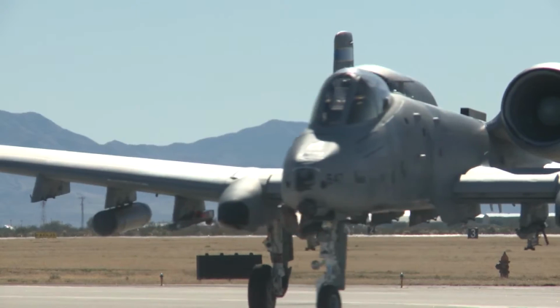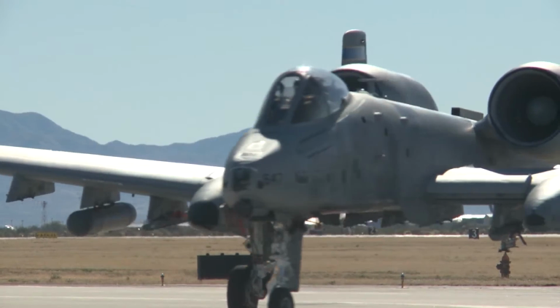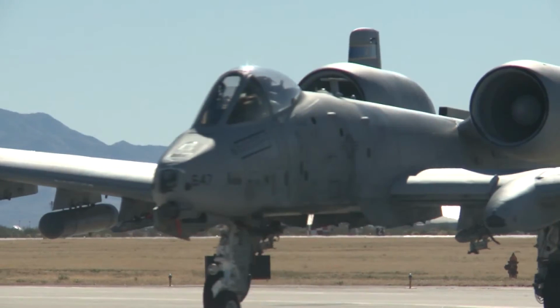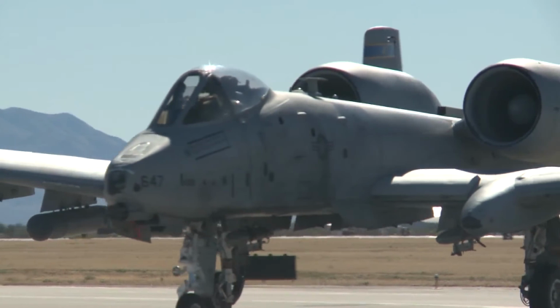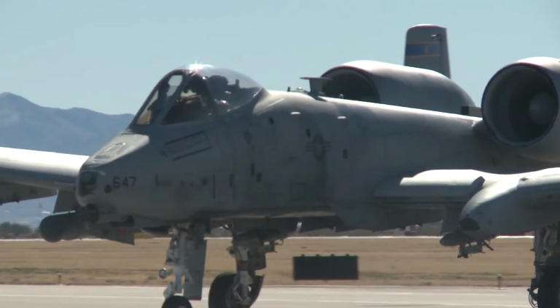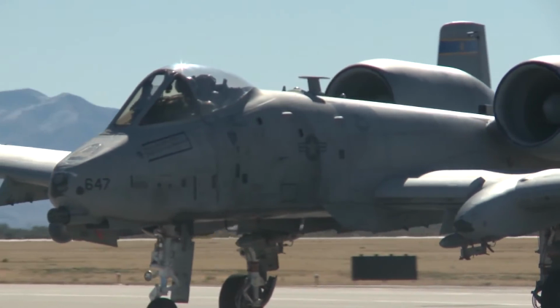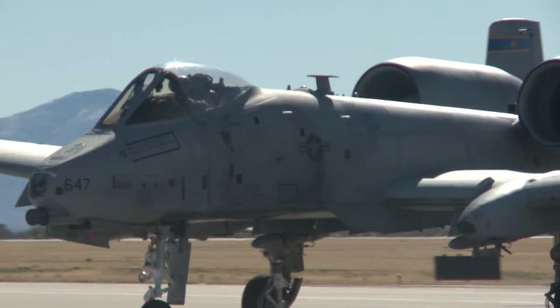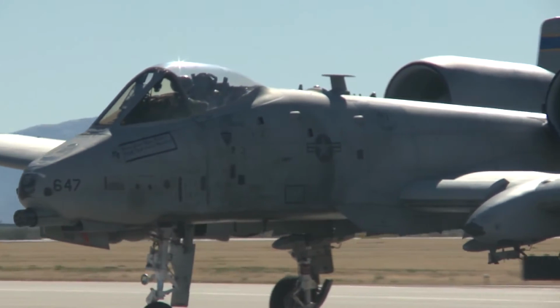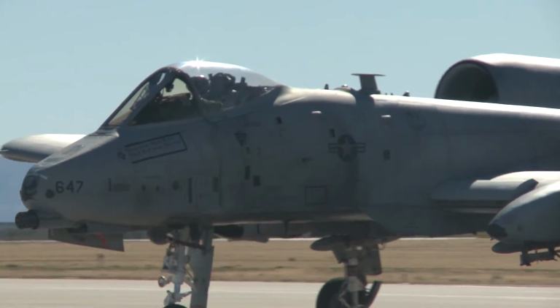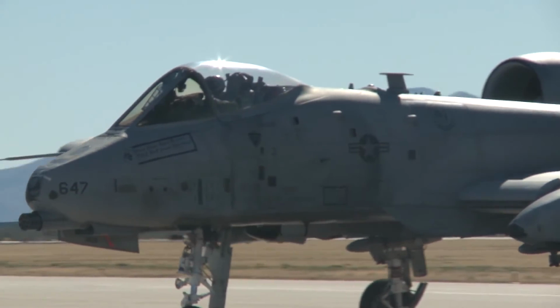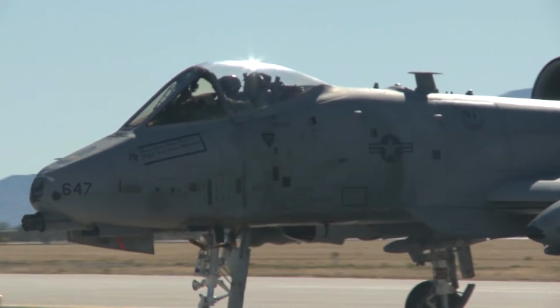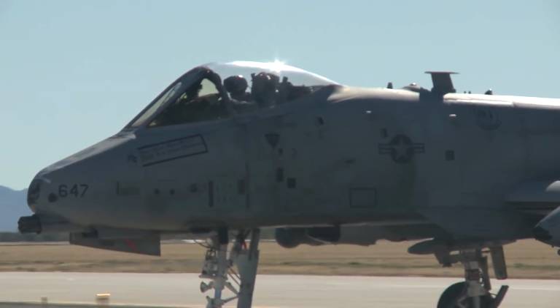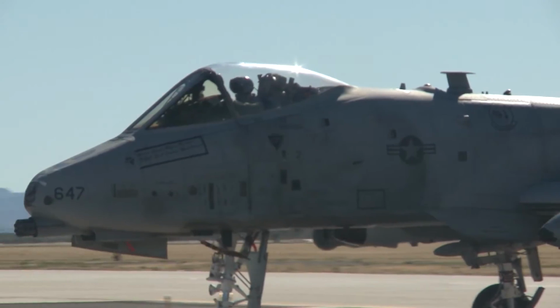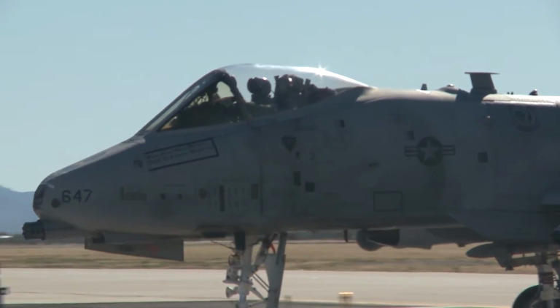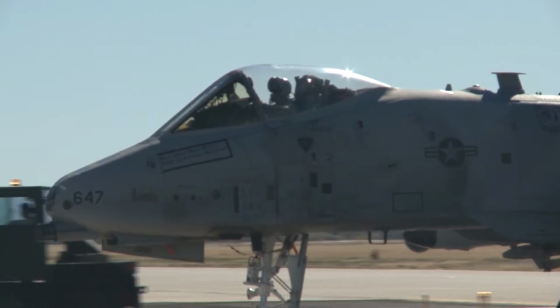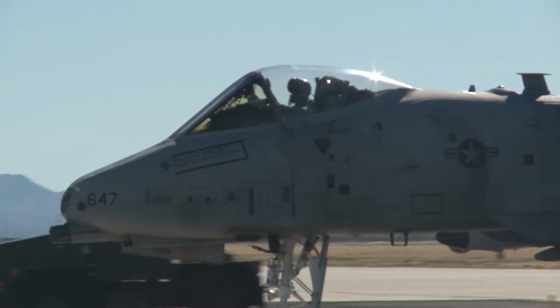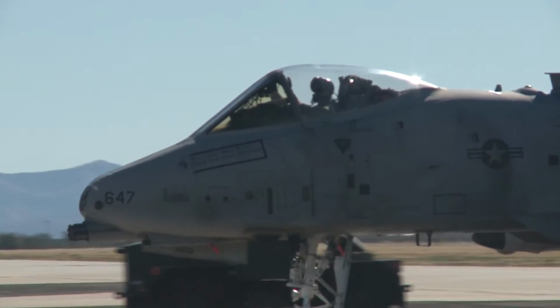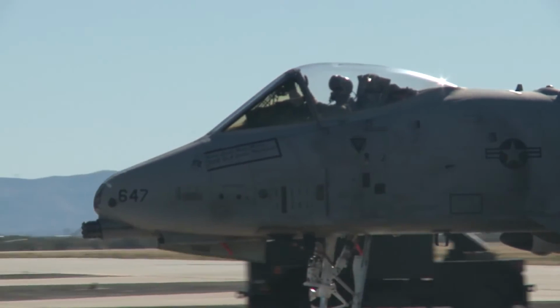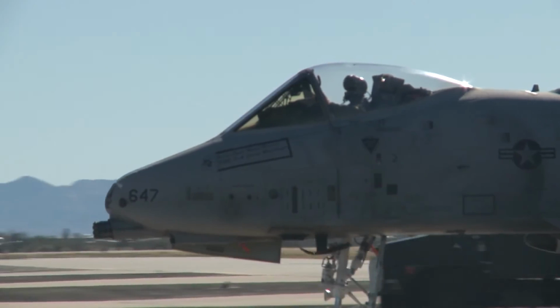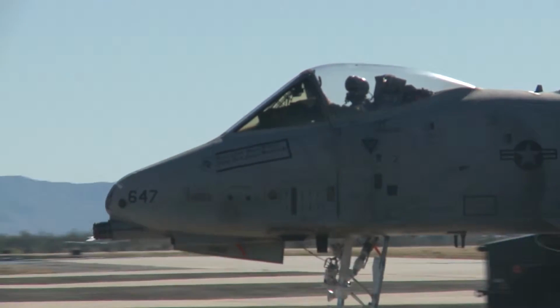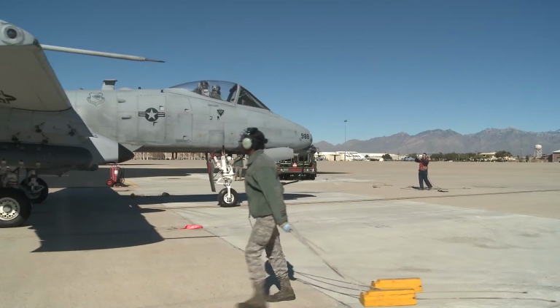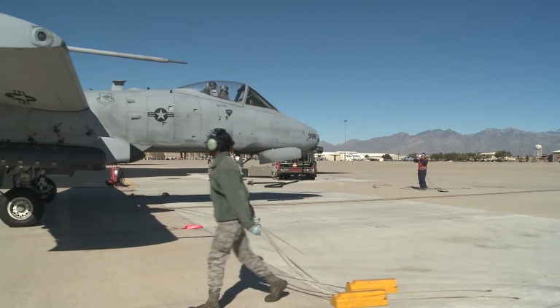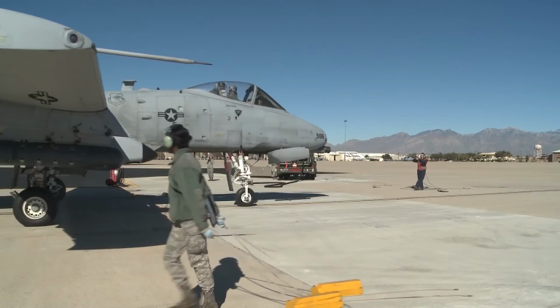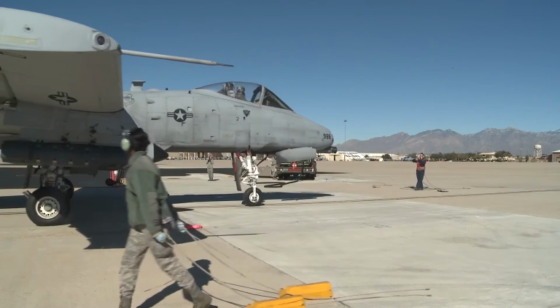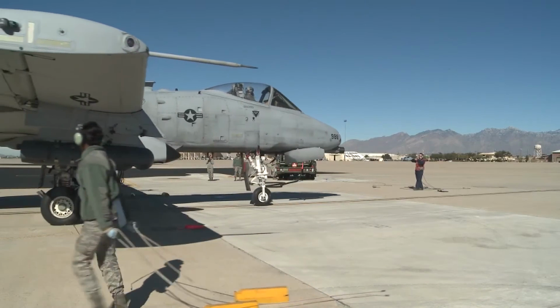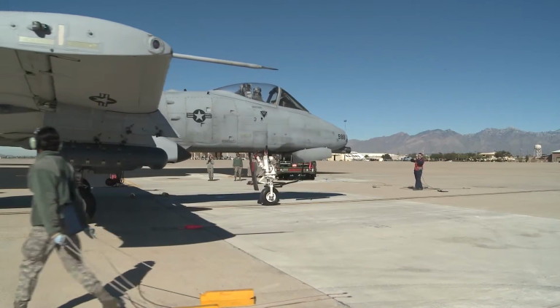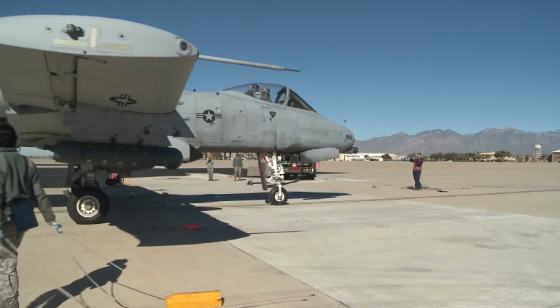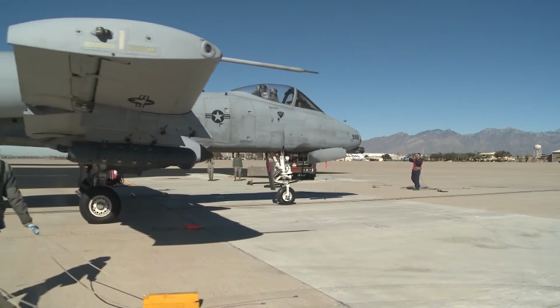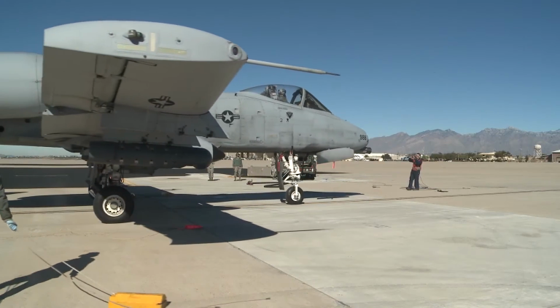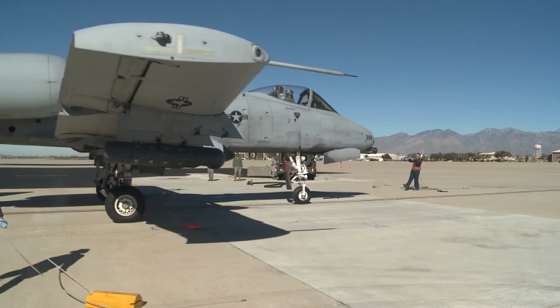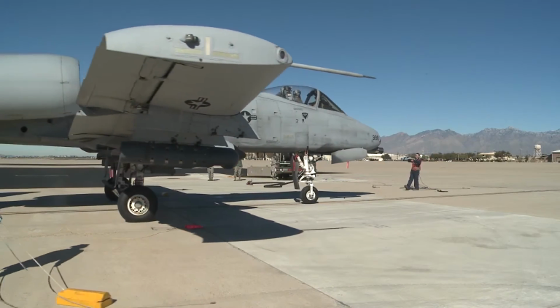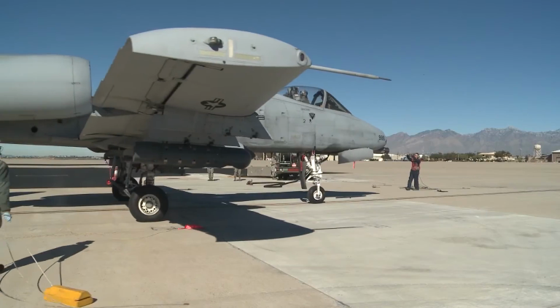These airmen generated approximately 12 A-10s daily throughout the week. Airman First Class Jean-Paul Arnault, Davis-Monthan Air Force Base, Arizona.